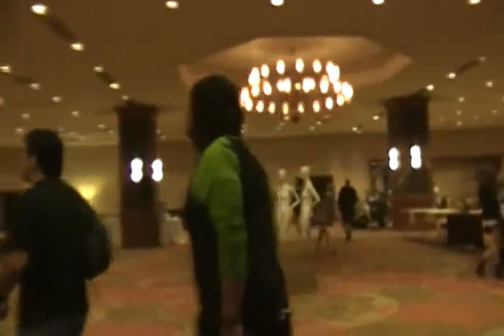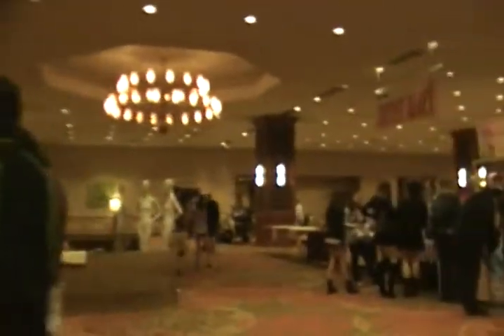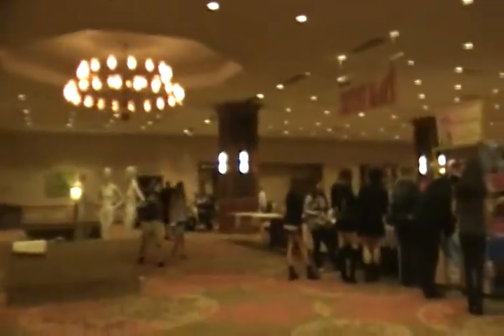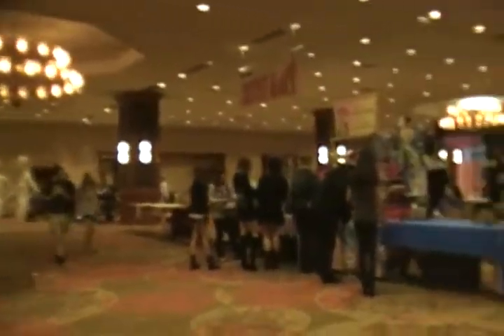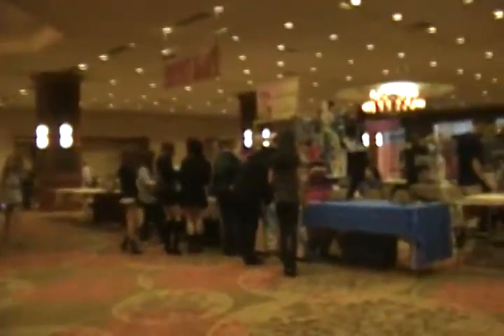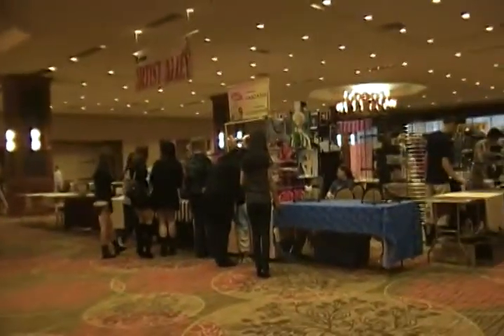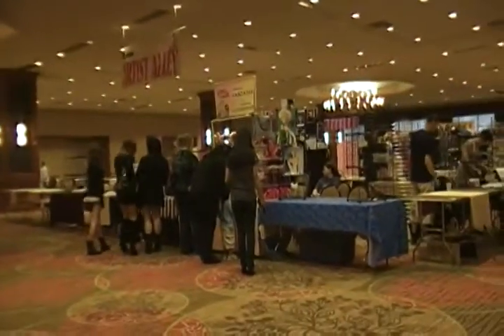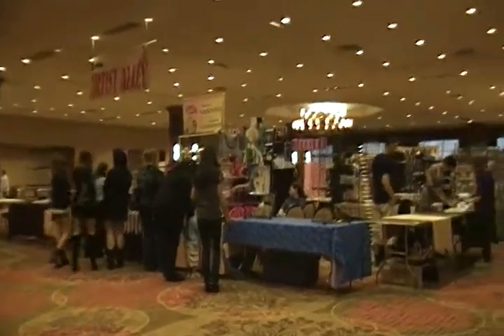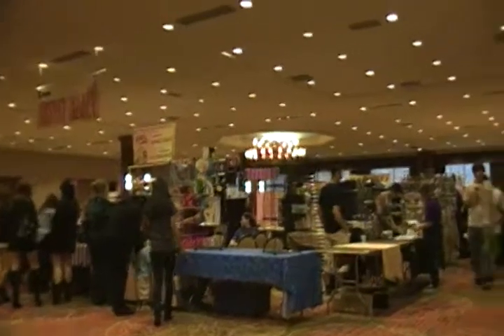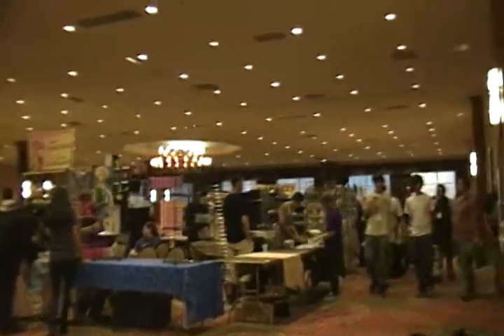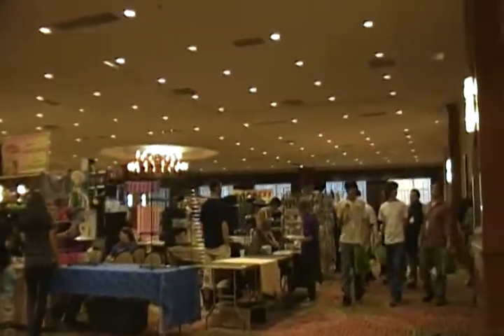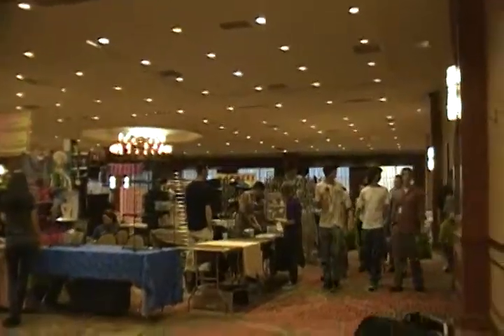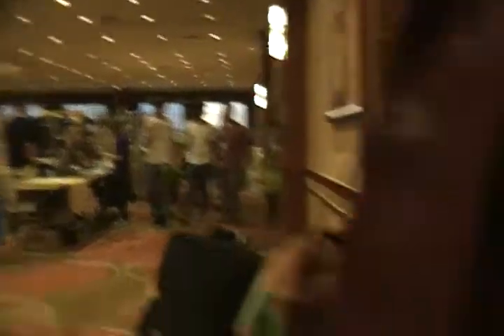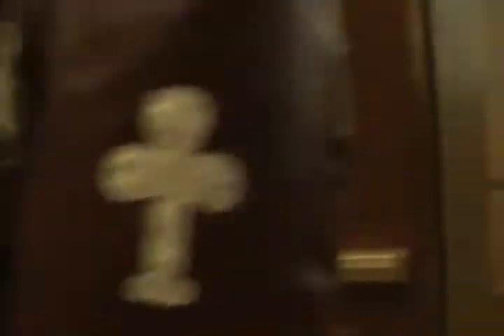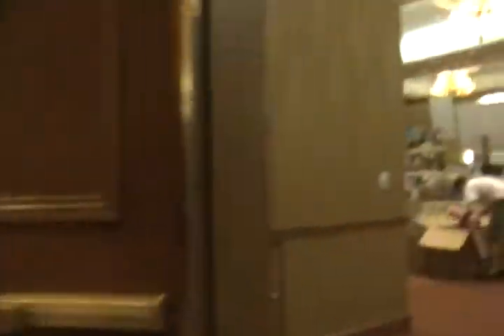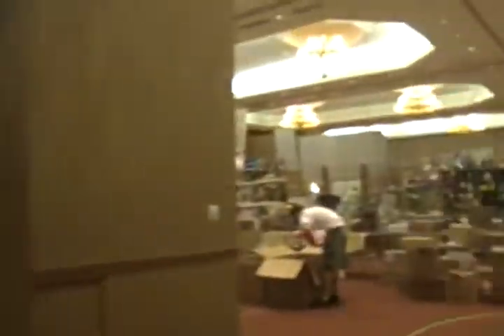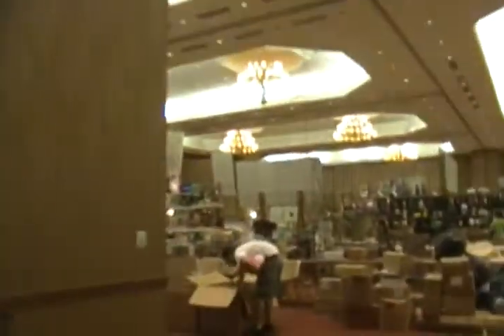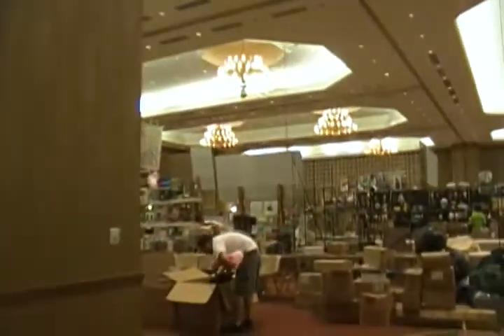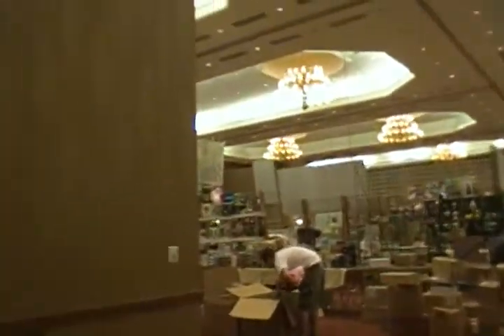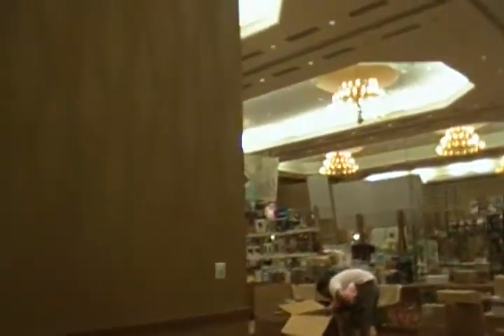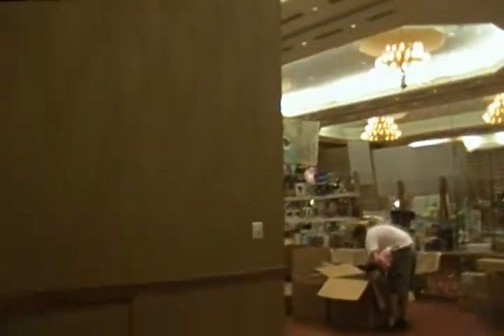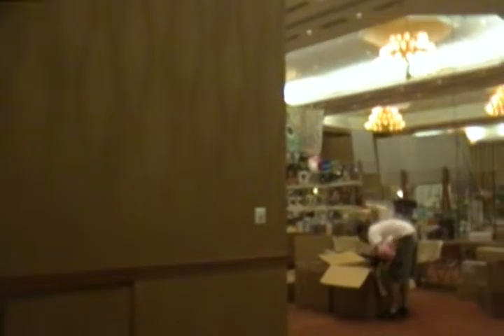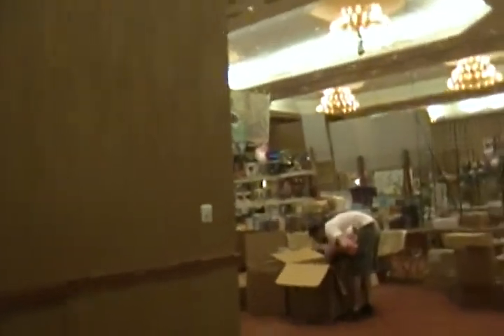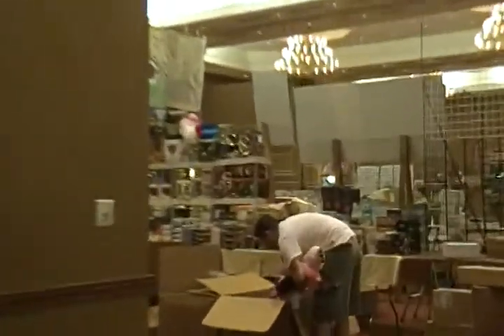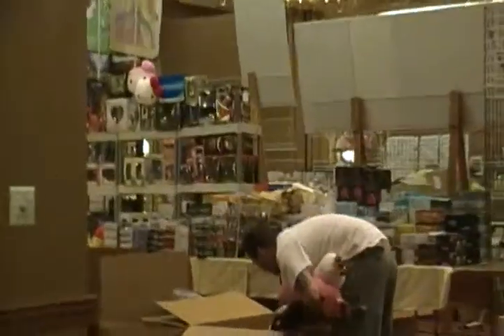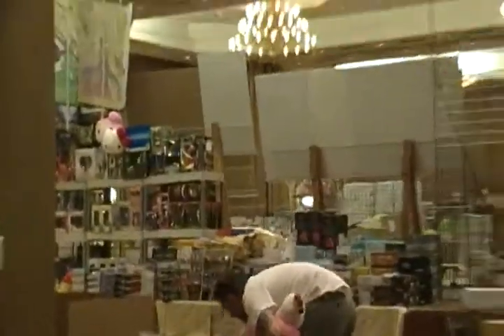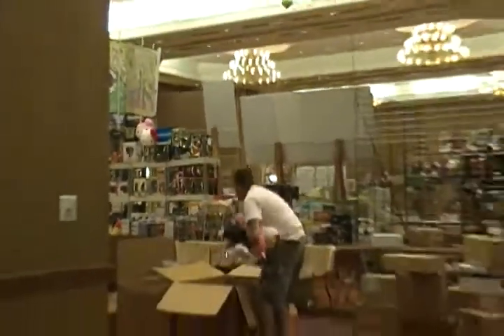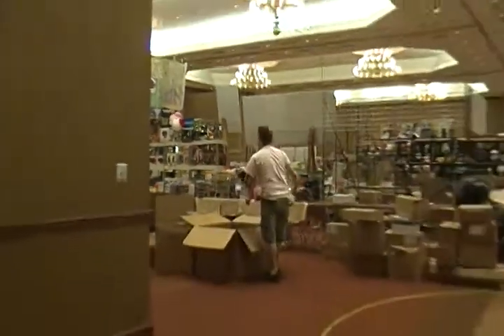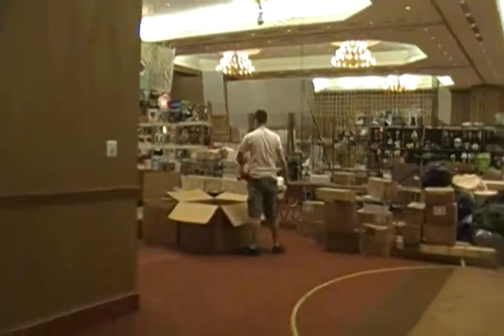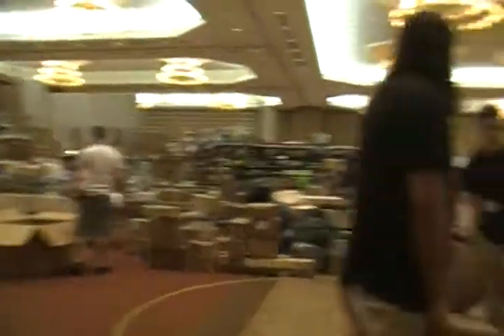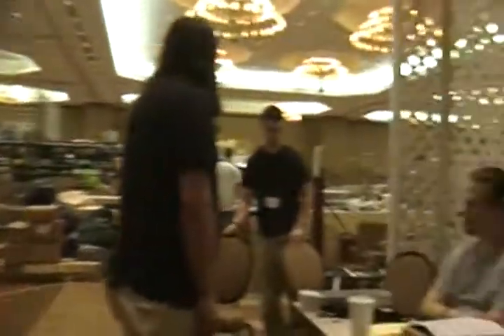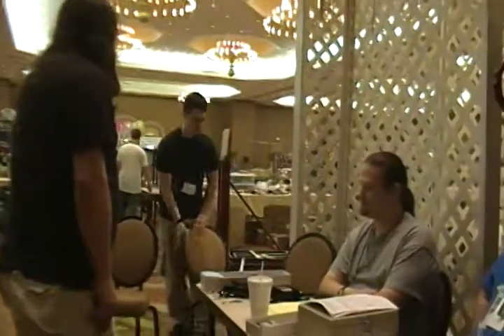People there? People still have stuff hanging around there? Any stuff up yet?